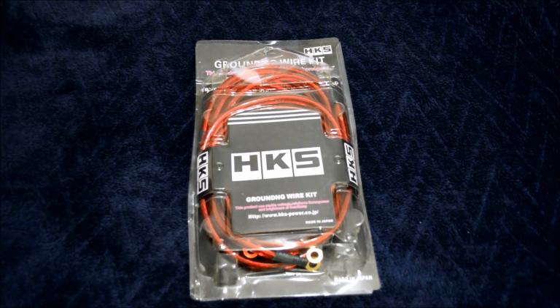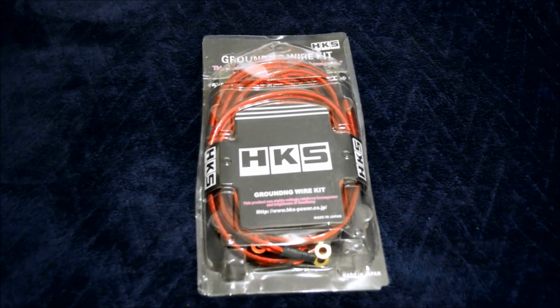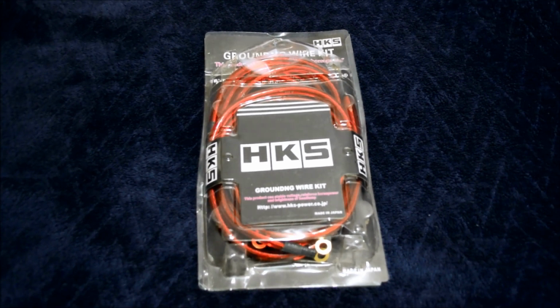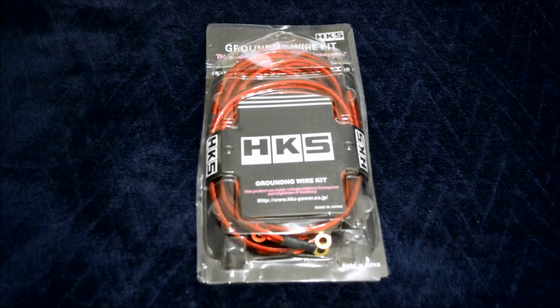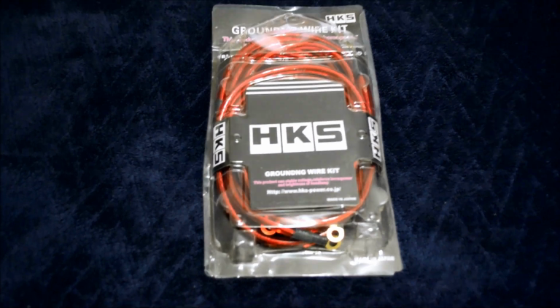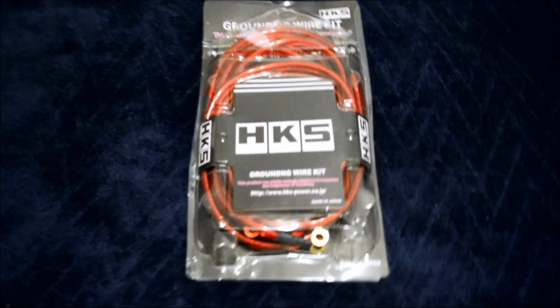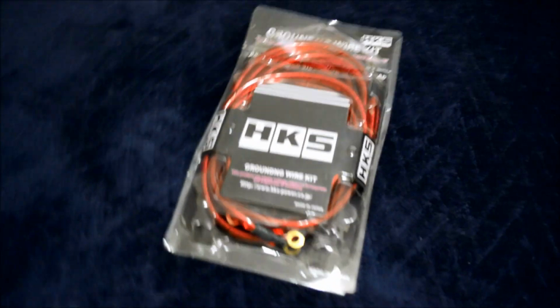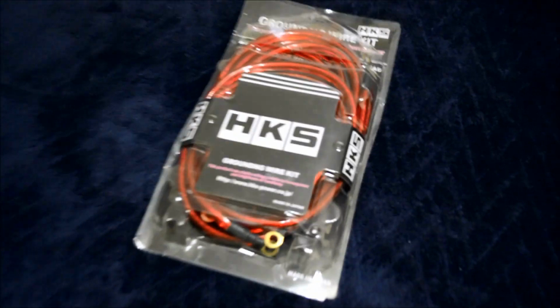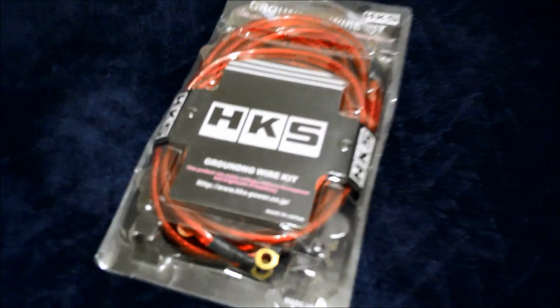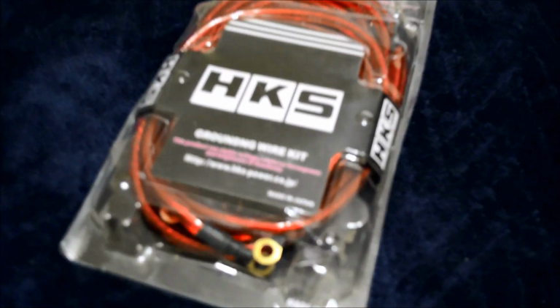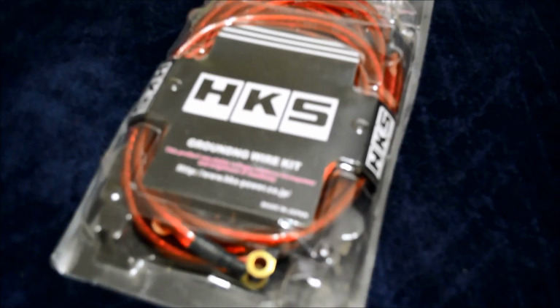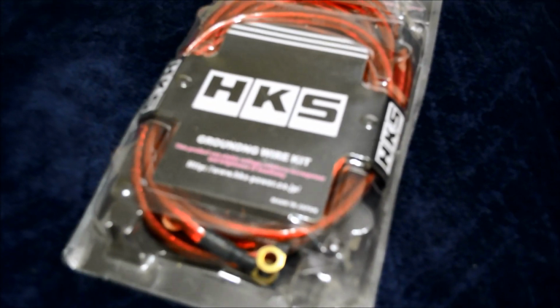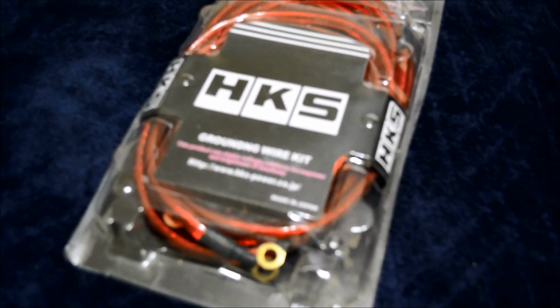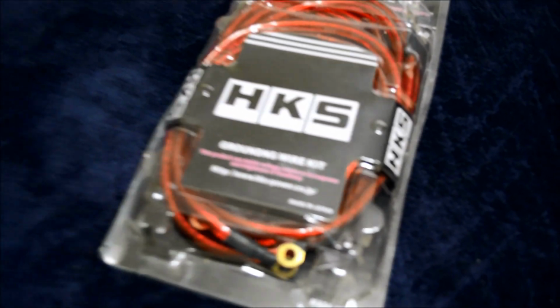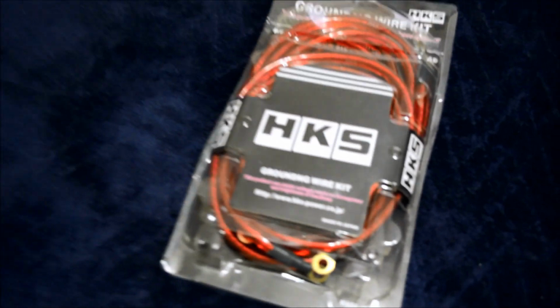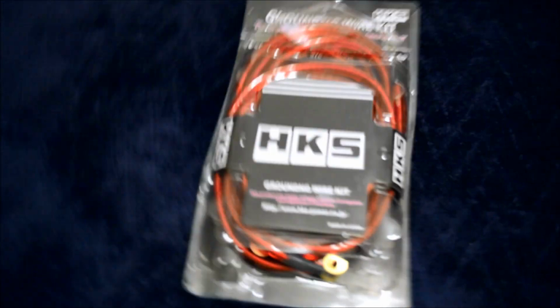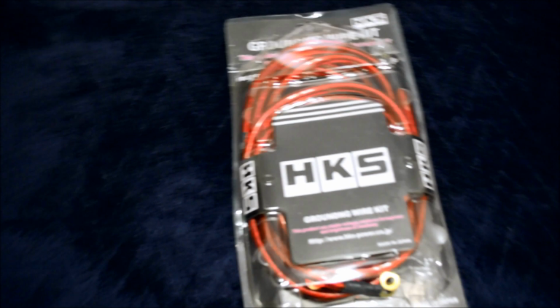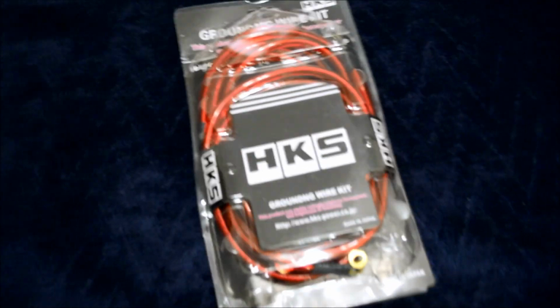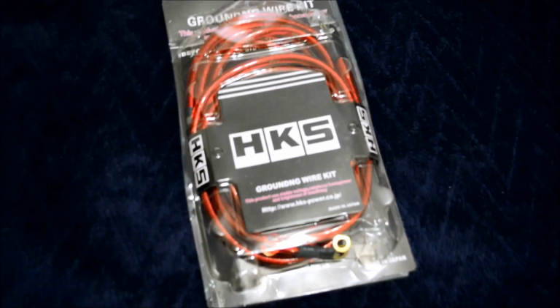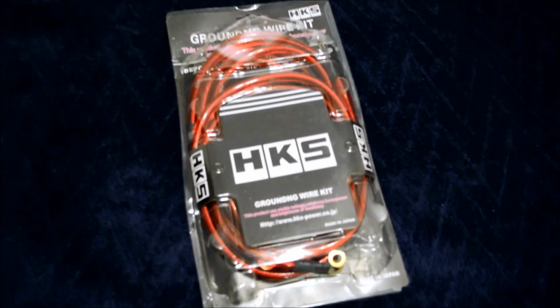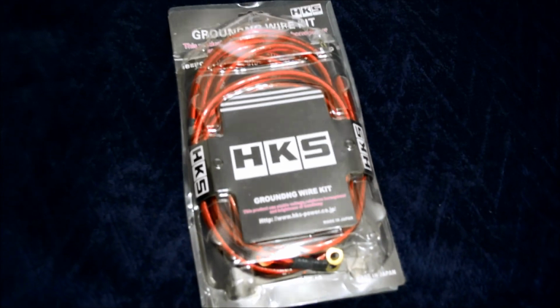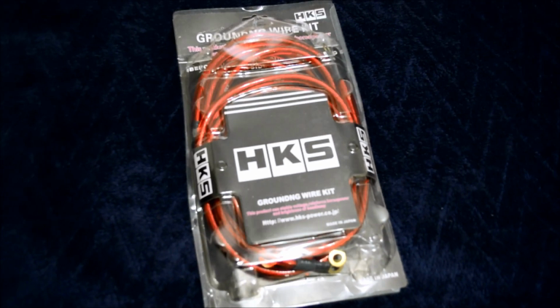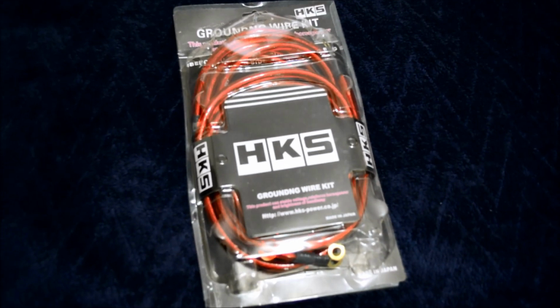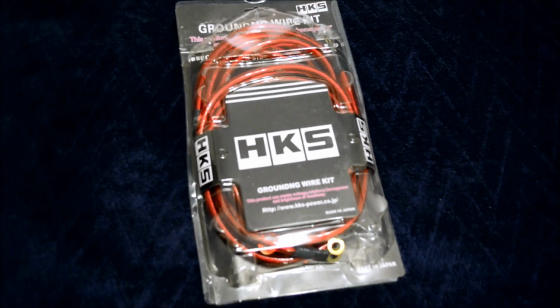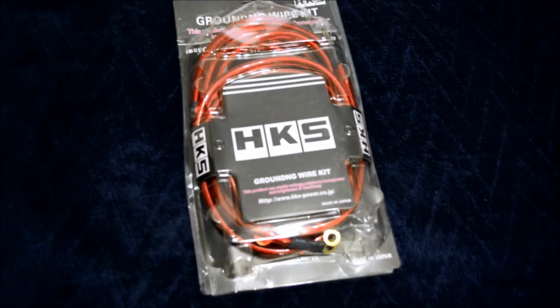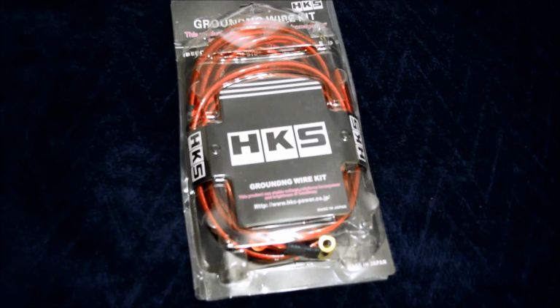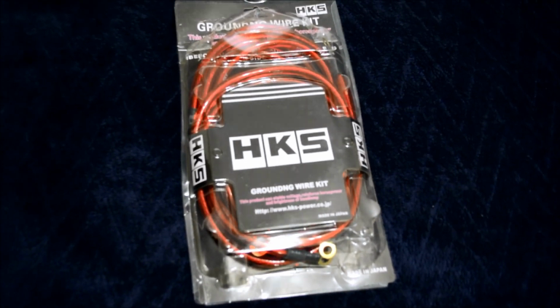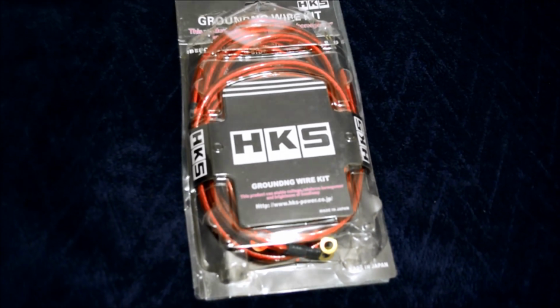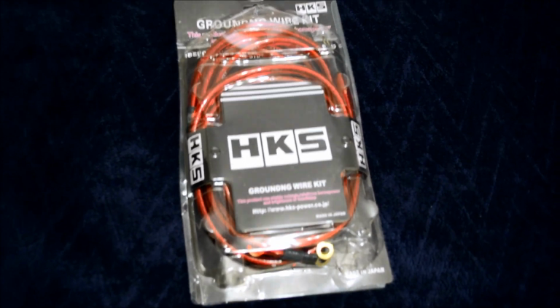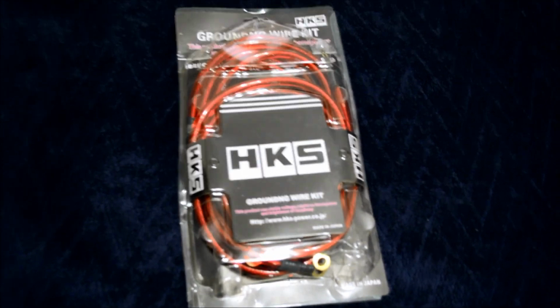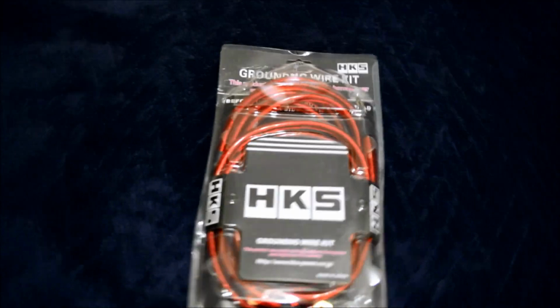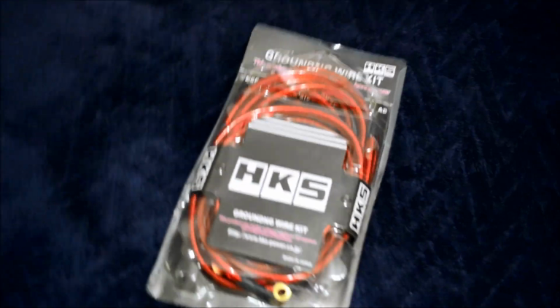Hey YouTube, today I got something for you. Is it a HKS ground kit? I don't know about your car but mine the ground is pretty shitty, so let's see if this will help it.